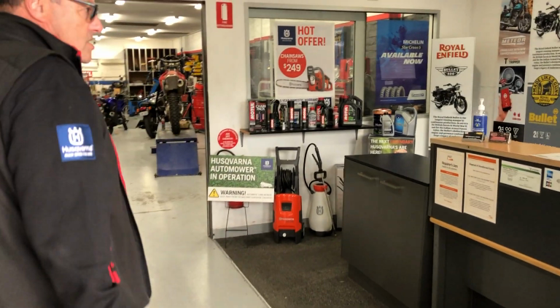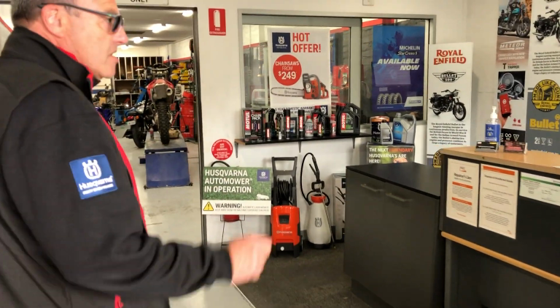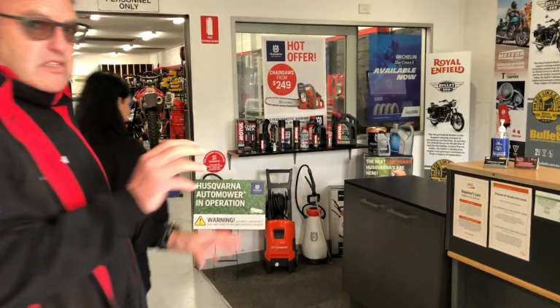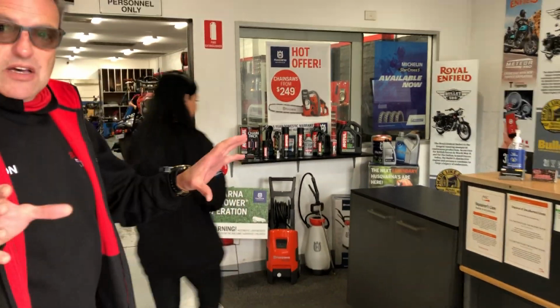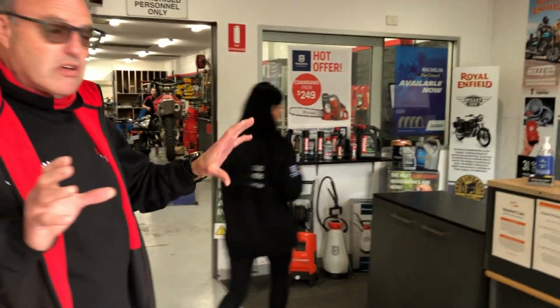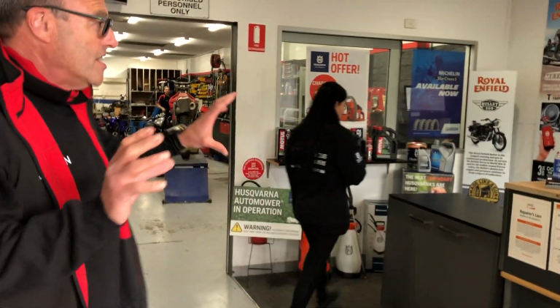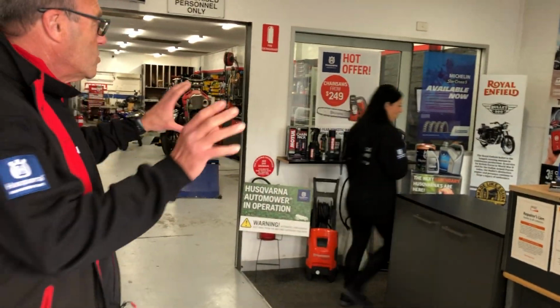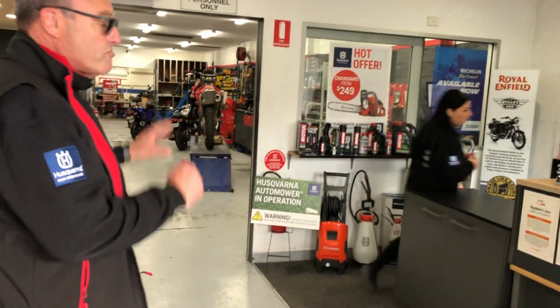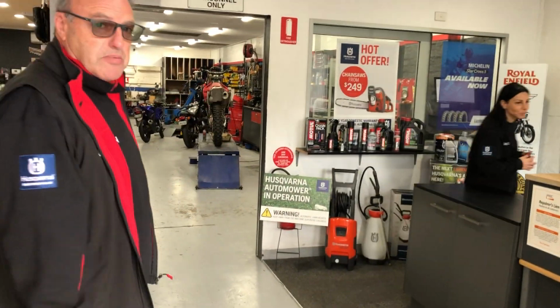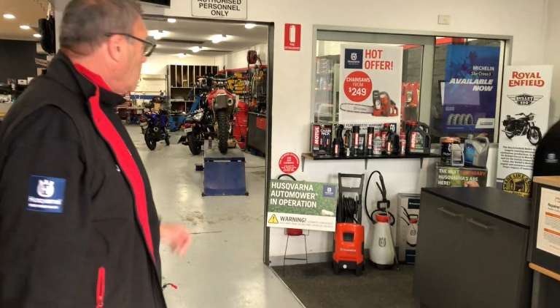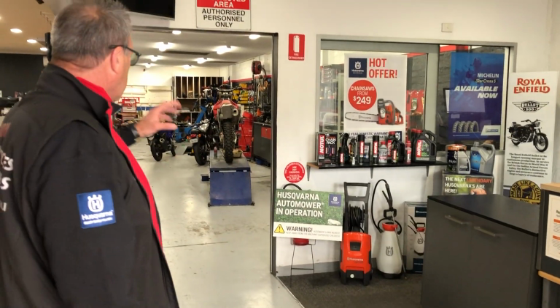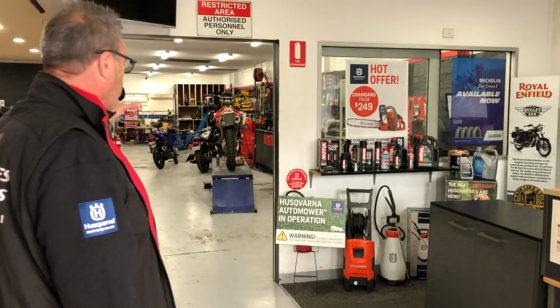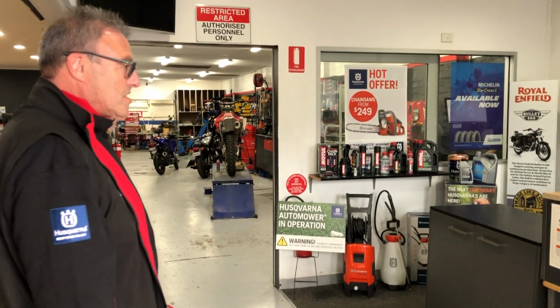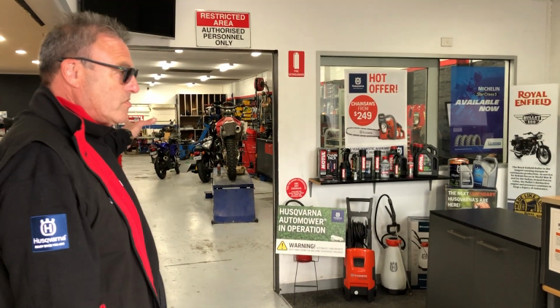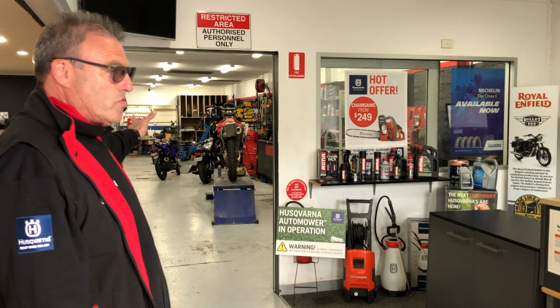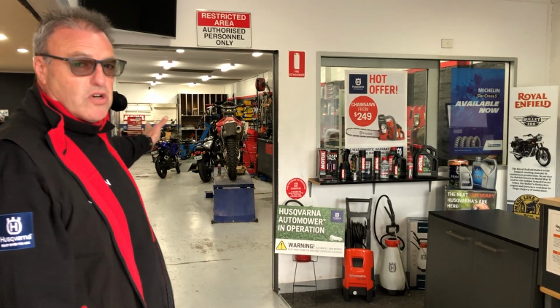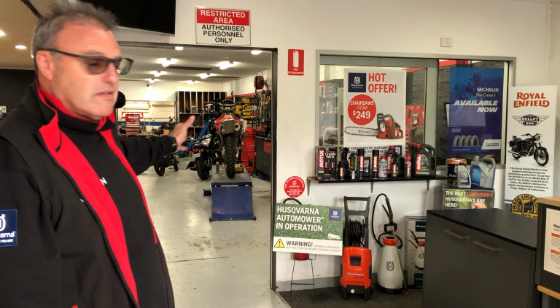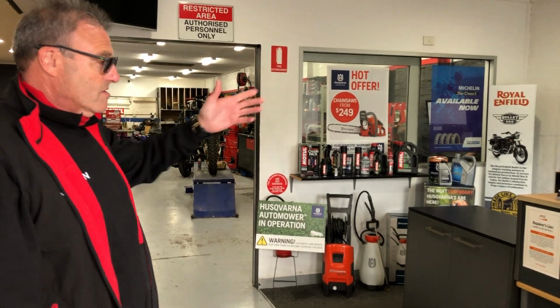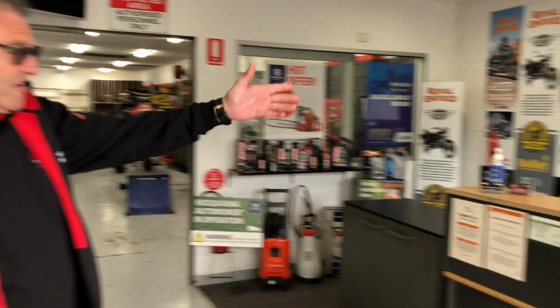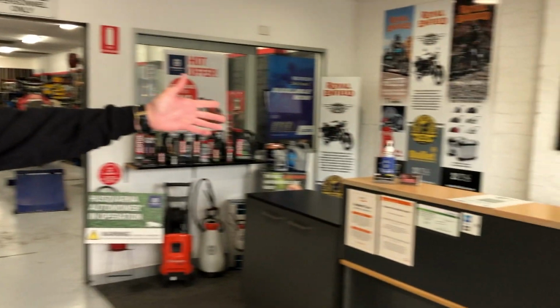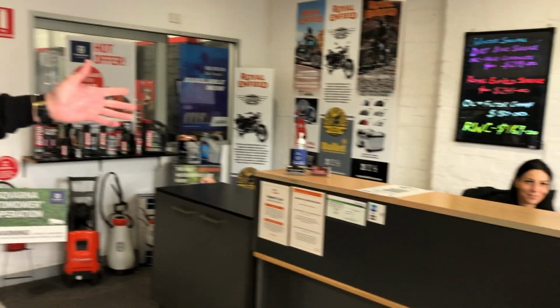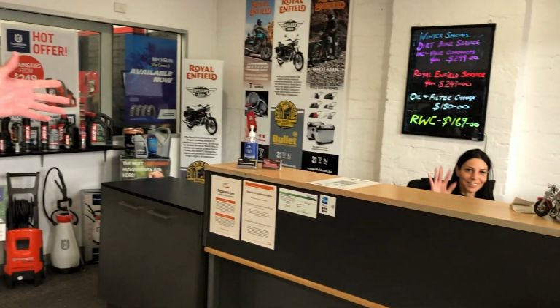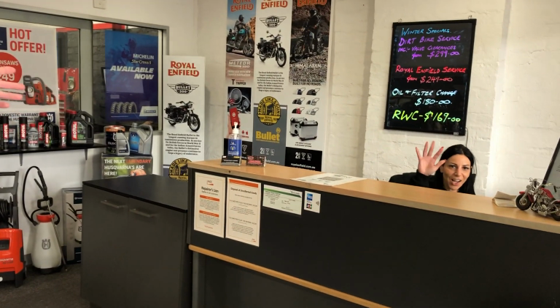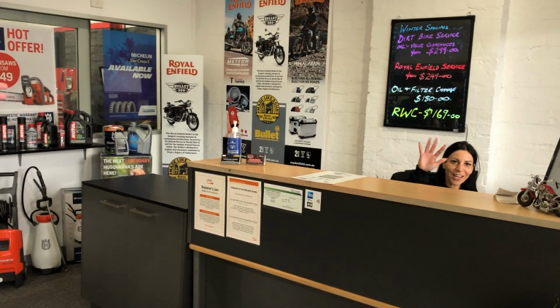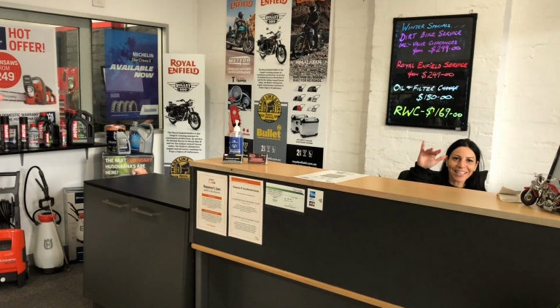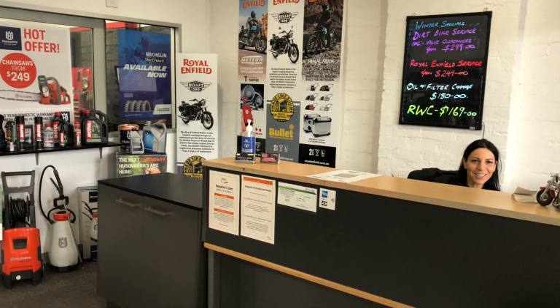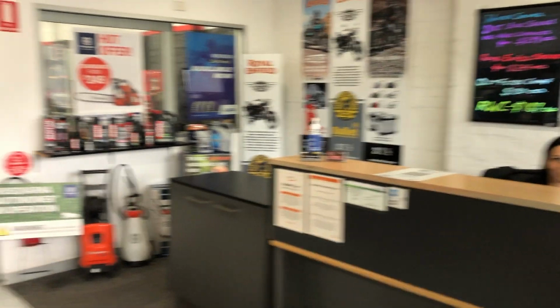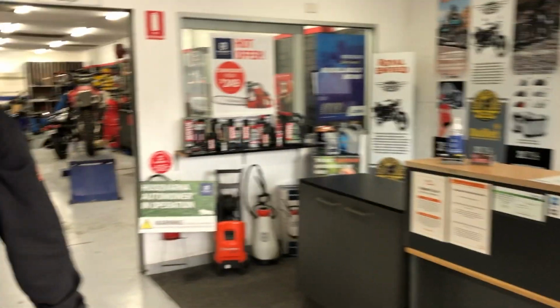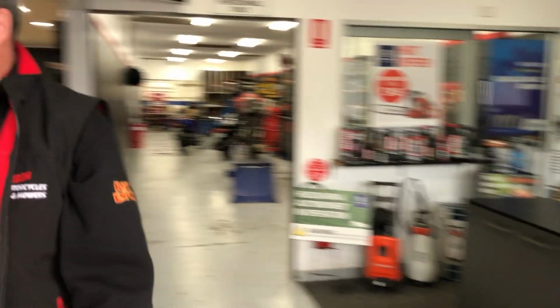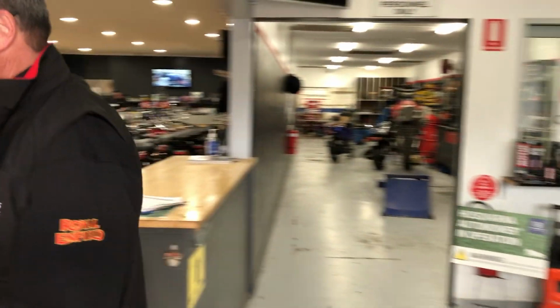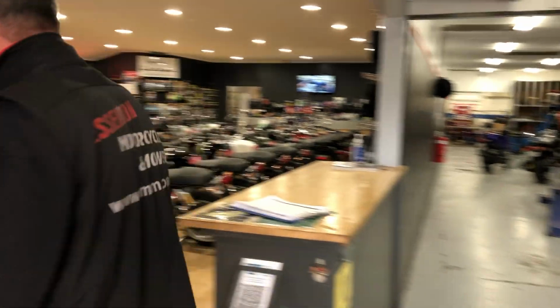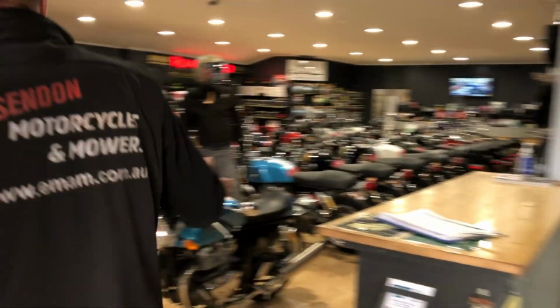So this is our service reception and service centre where the boys work. Sharon is our service manager — say hello Sharon. Walk through to our showroom.